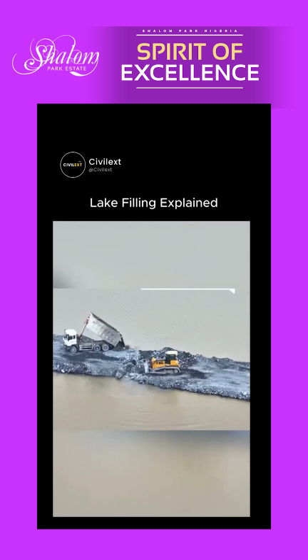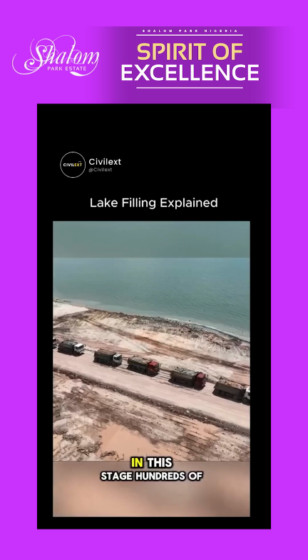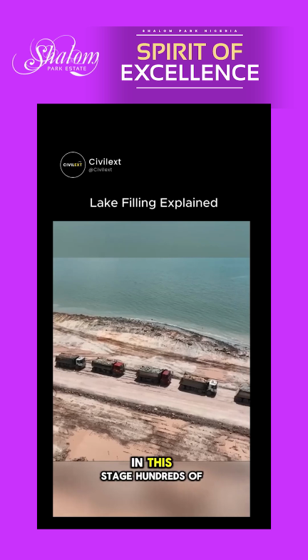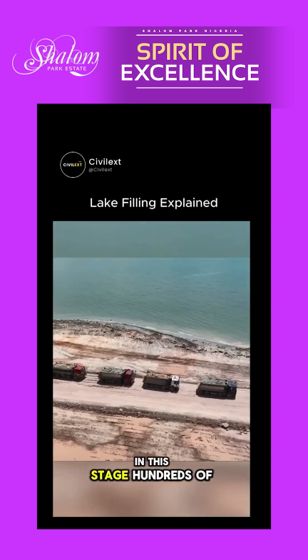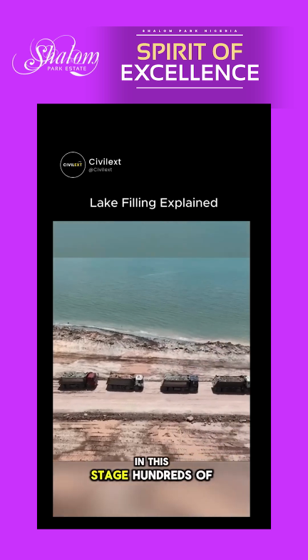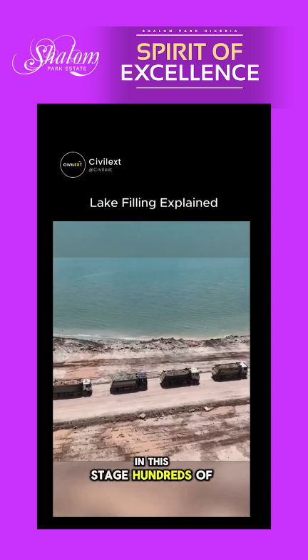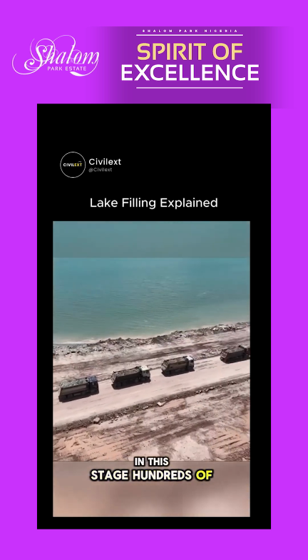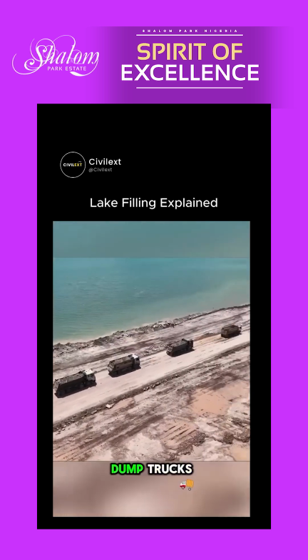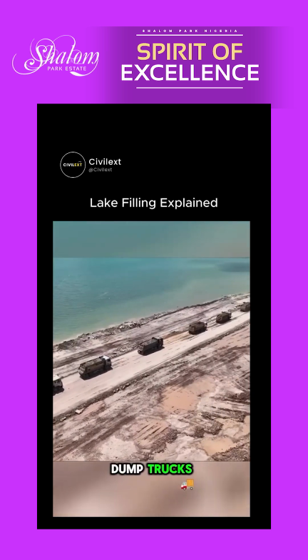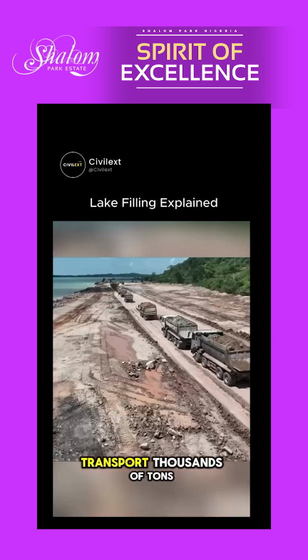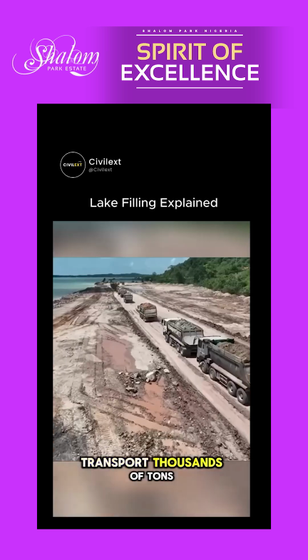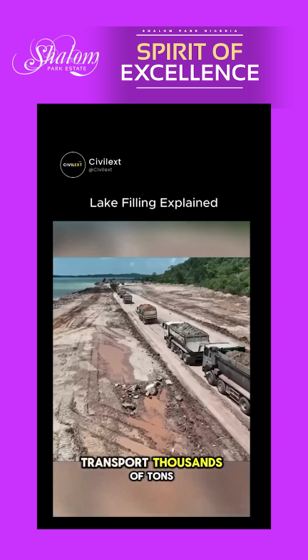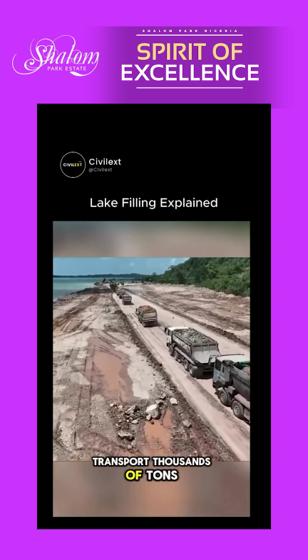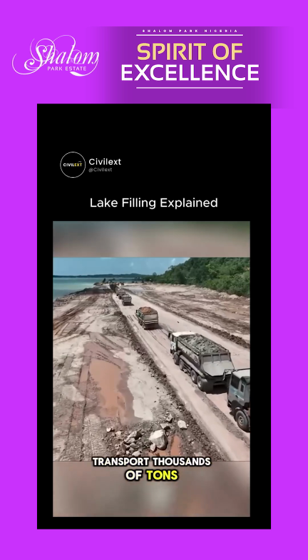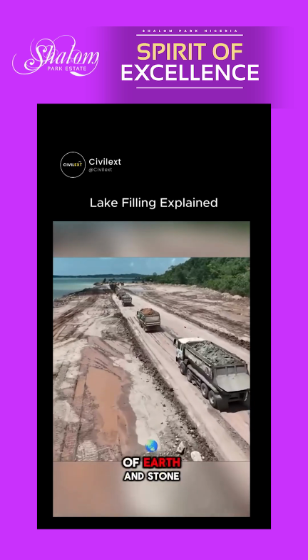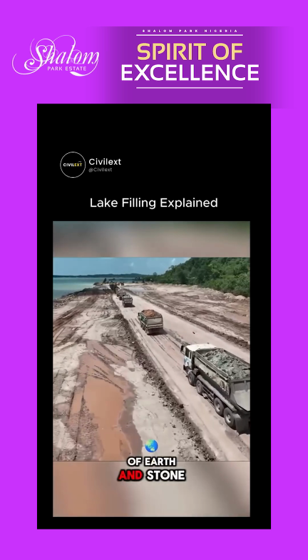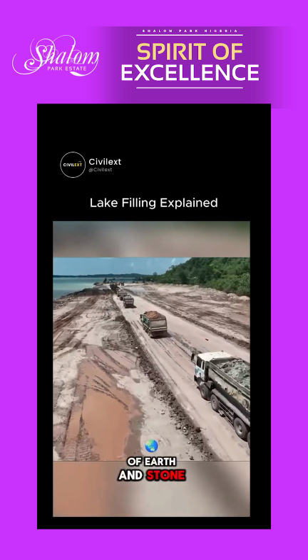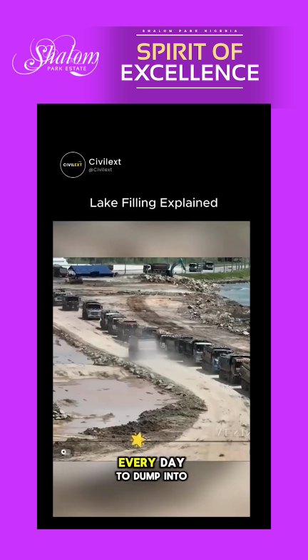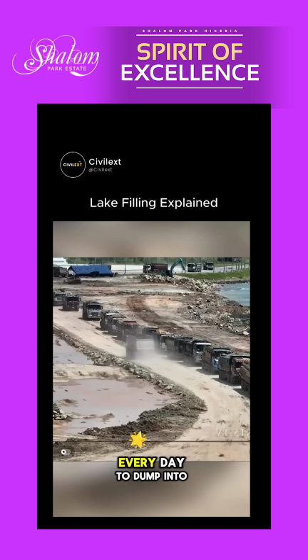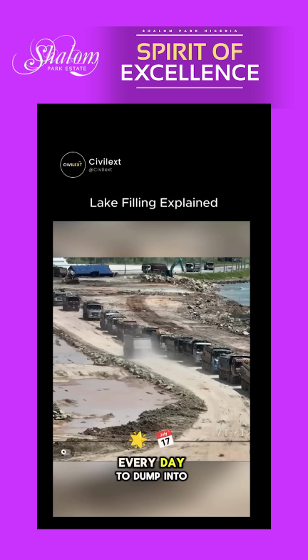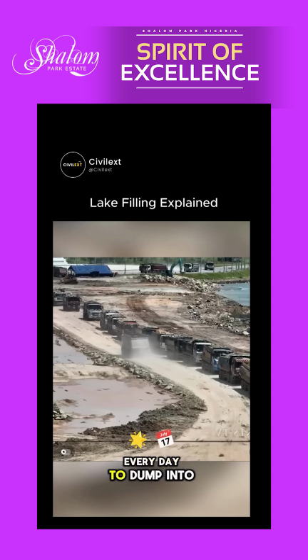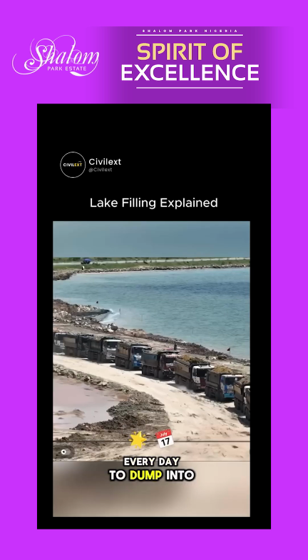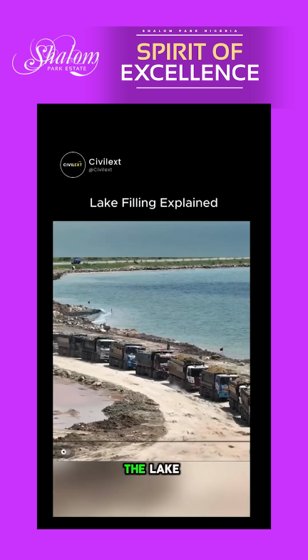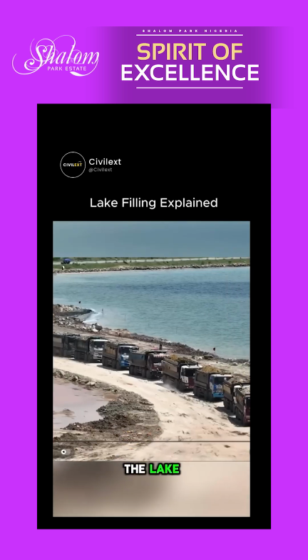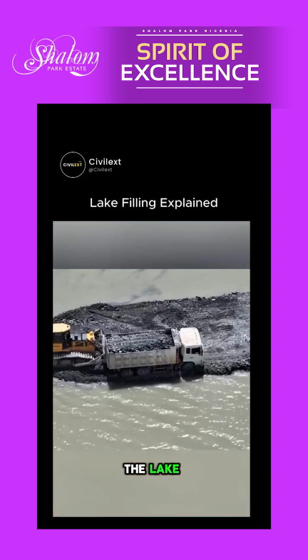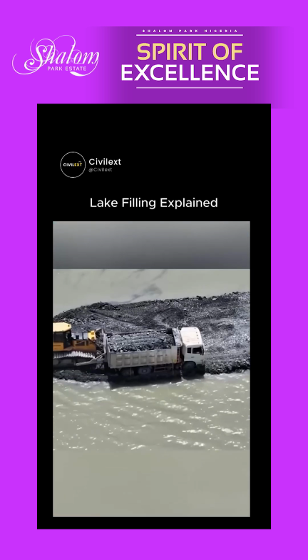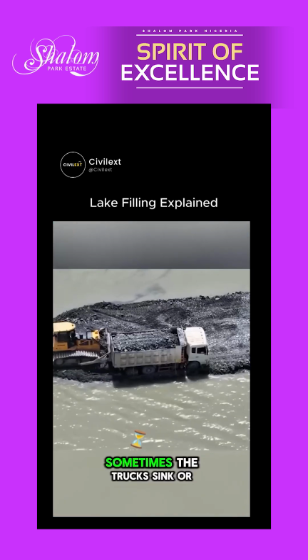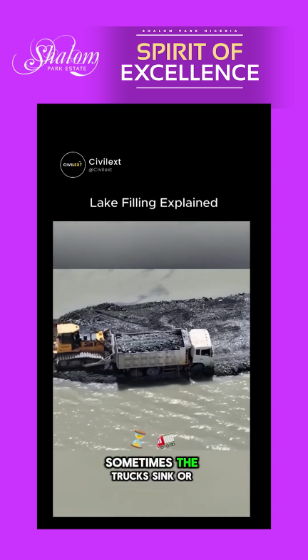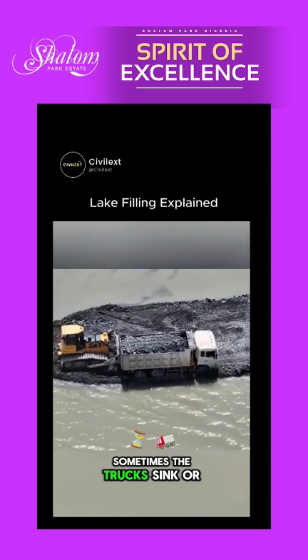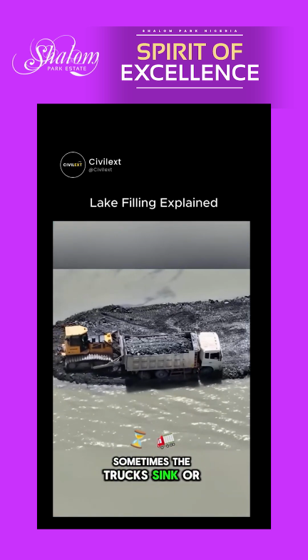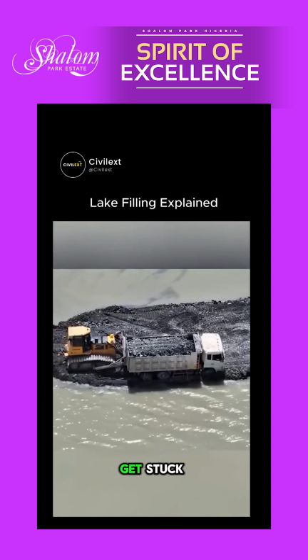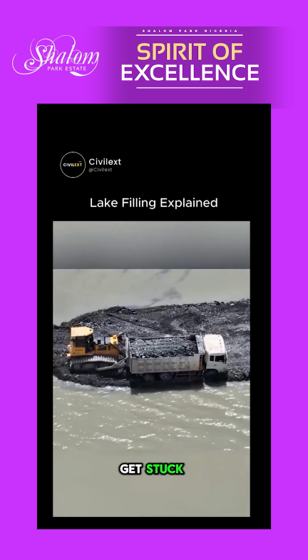In this stage, hundreds of dump trucks transport thousands of tons of earth and stone every day to dump into the lake. Sometimes the trucks sink or get stuck.